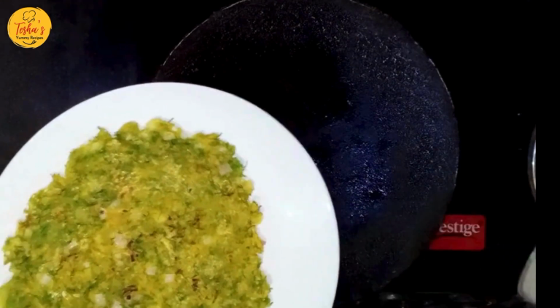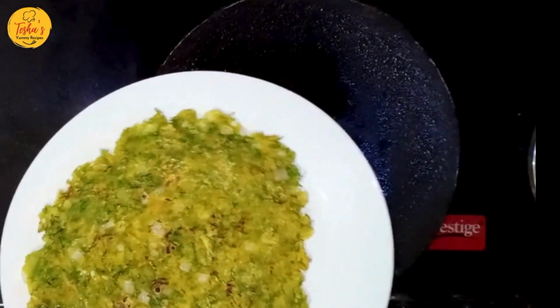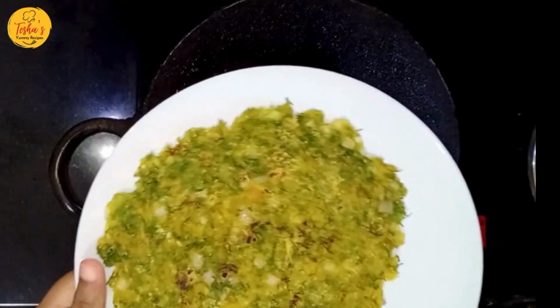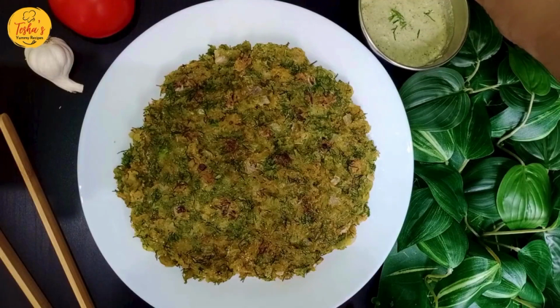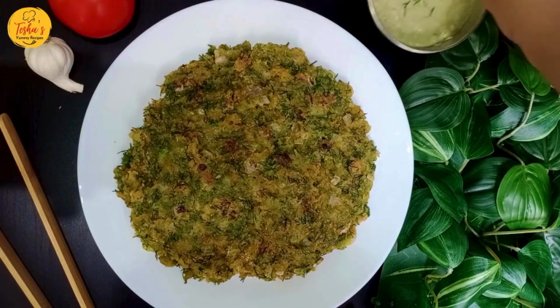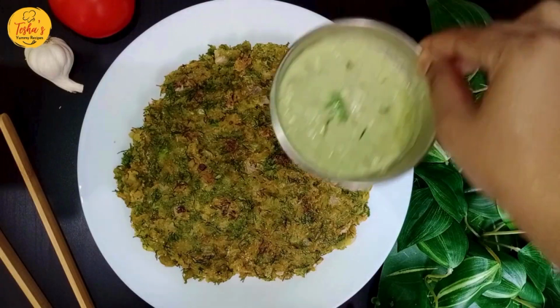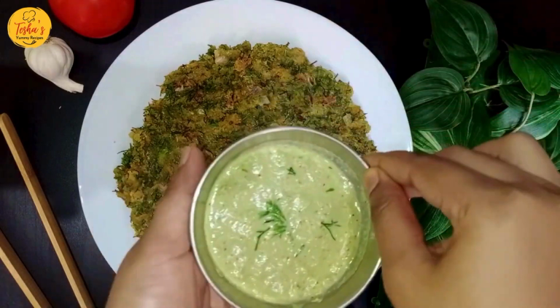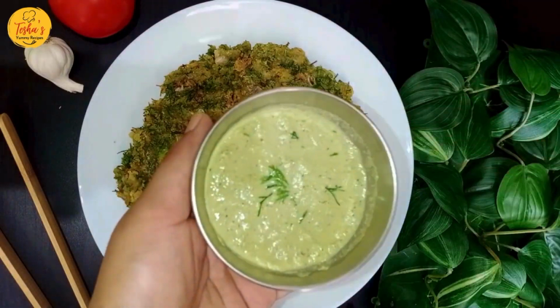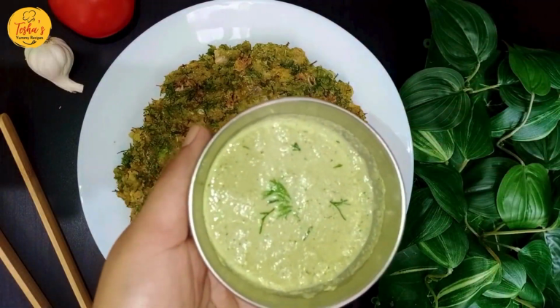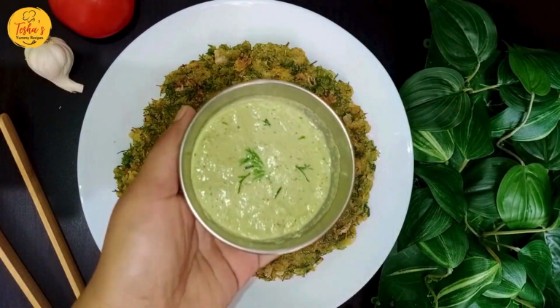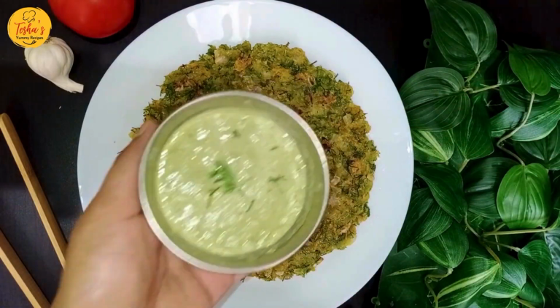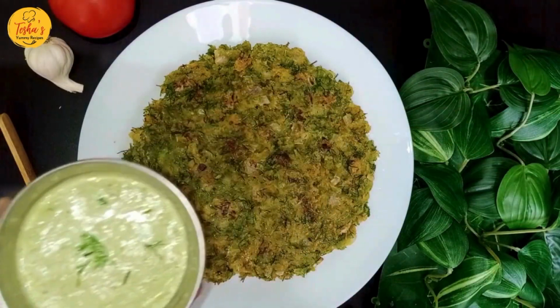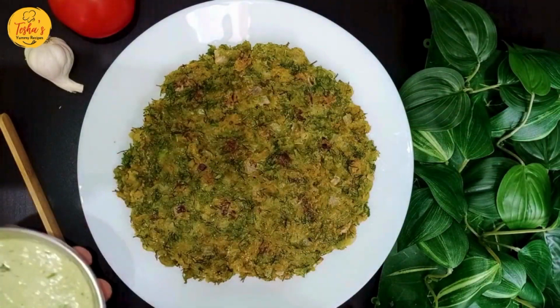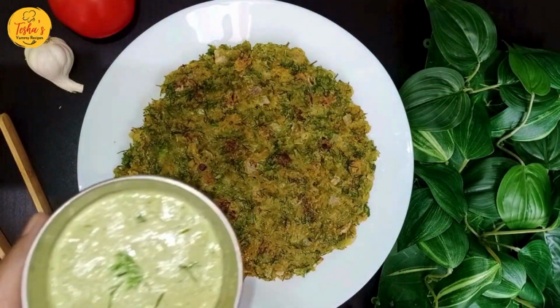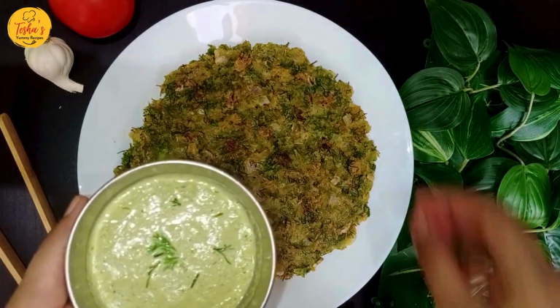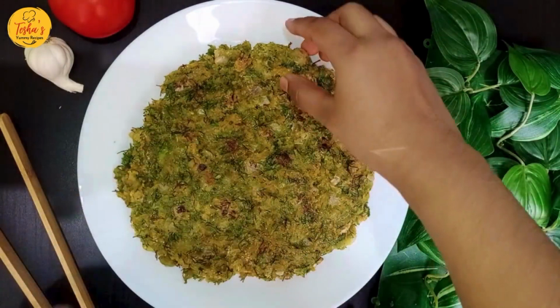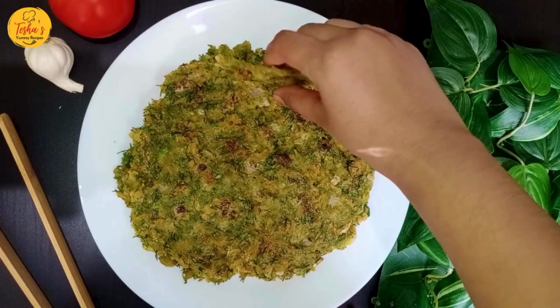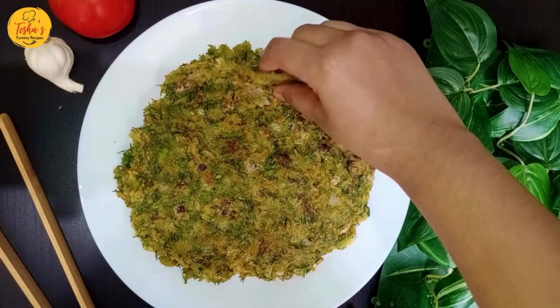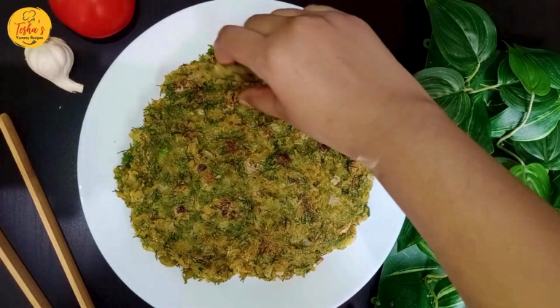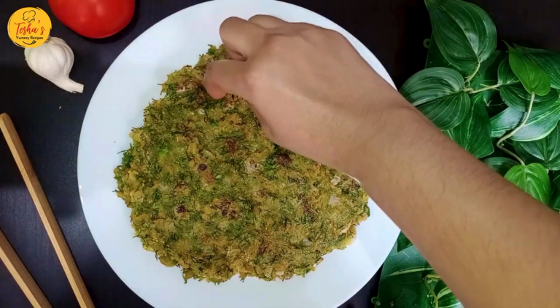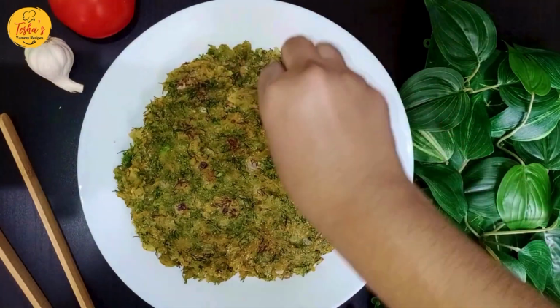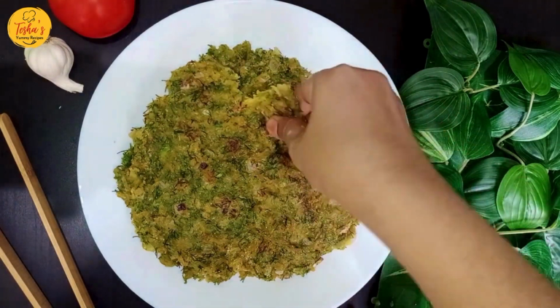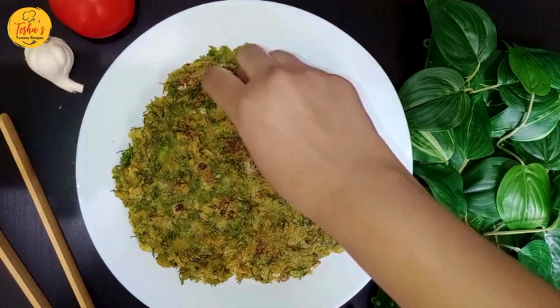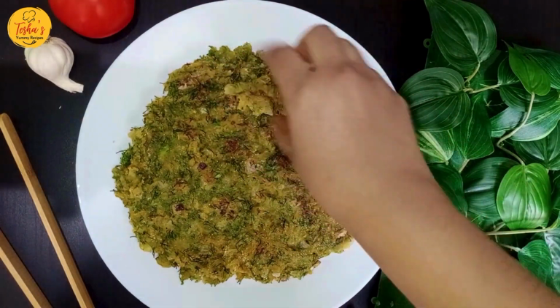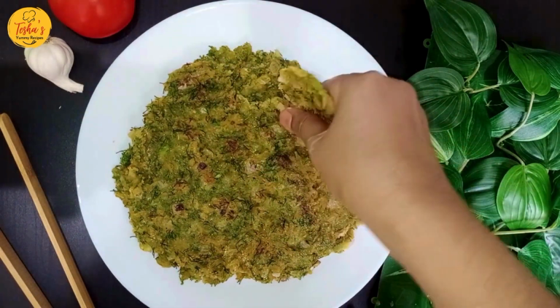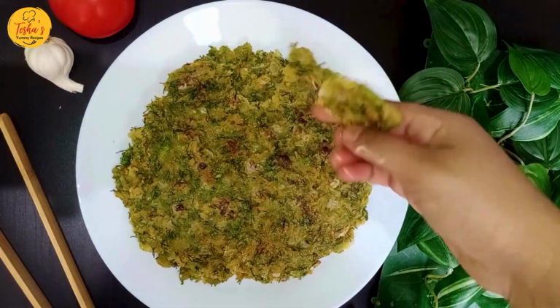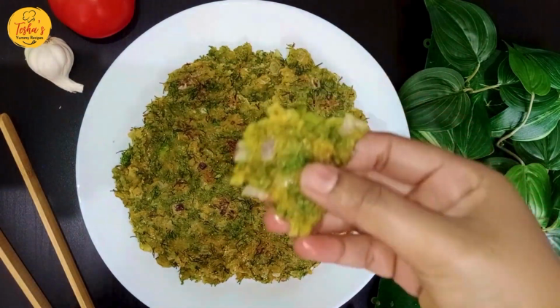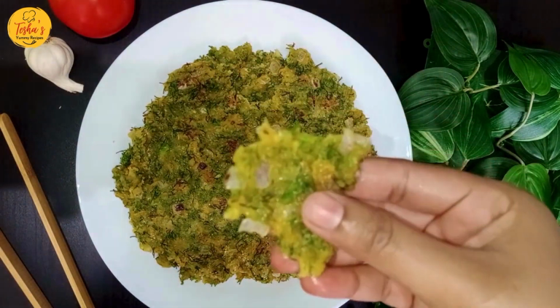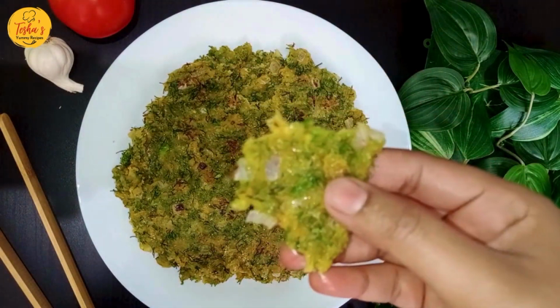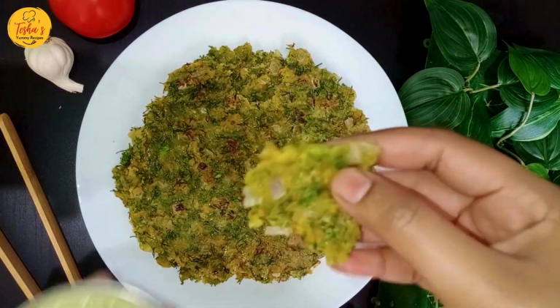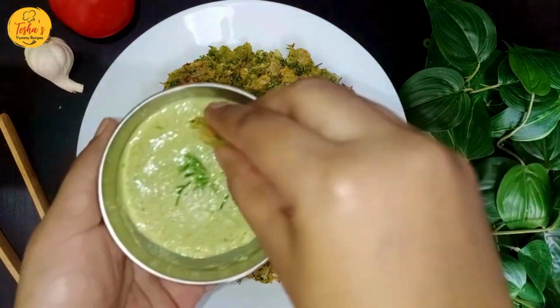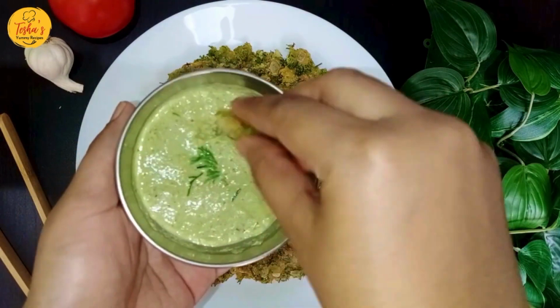The Rave Roti is ready. You can serve it now.